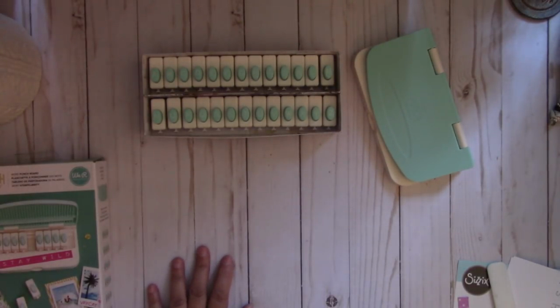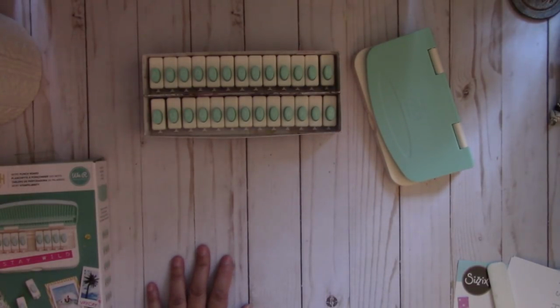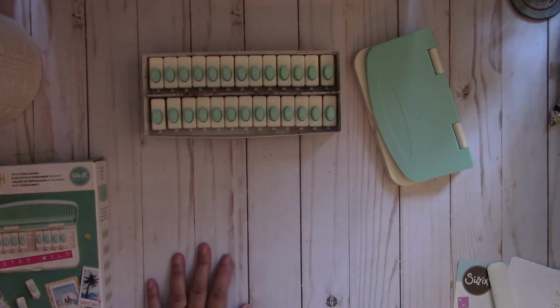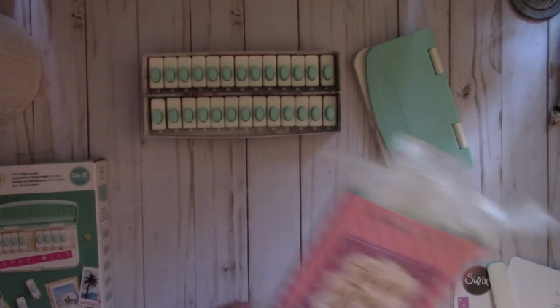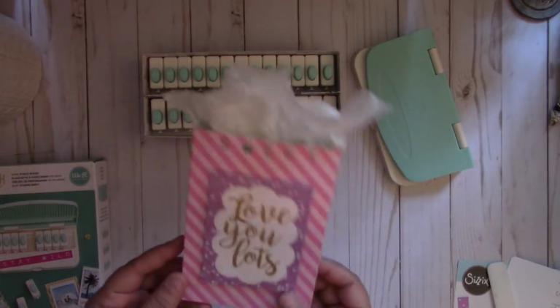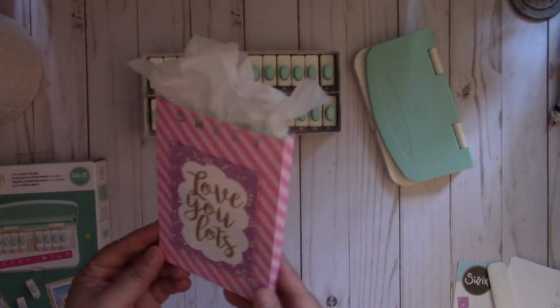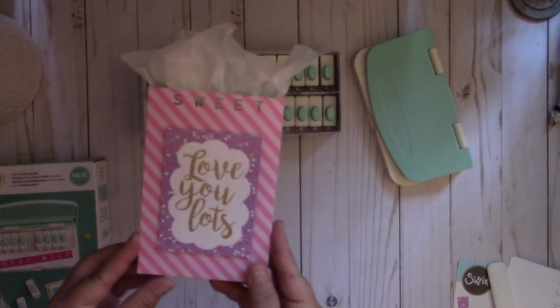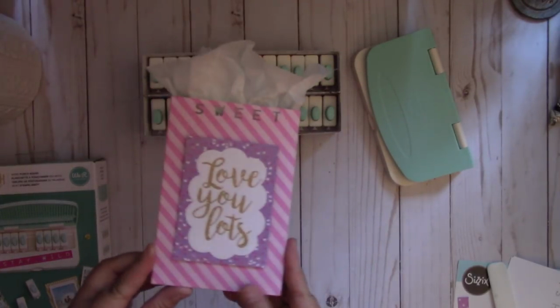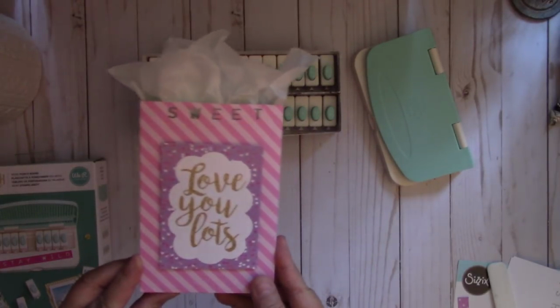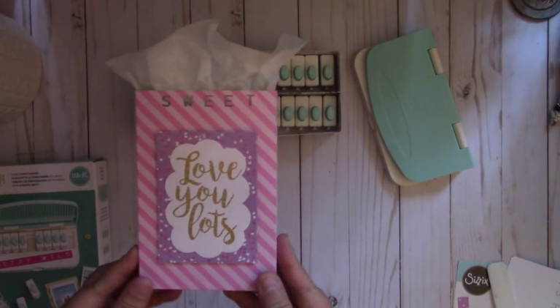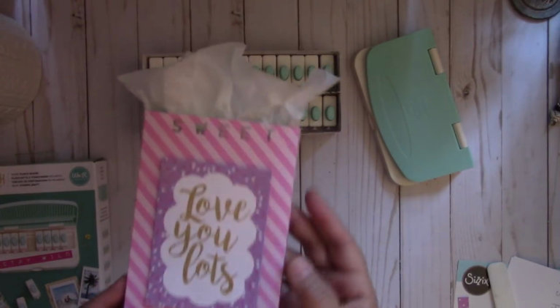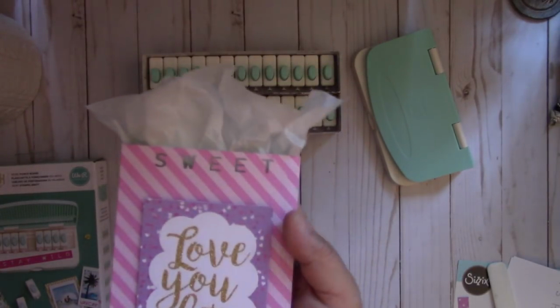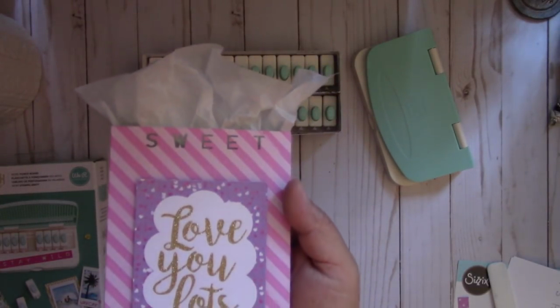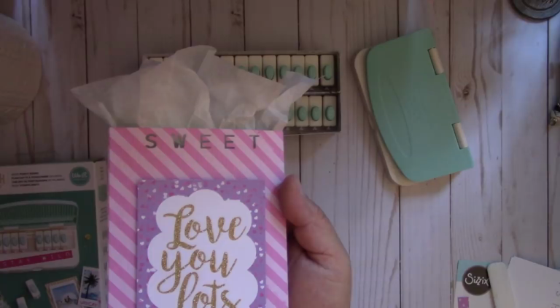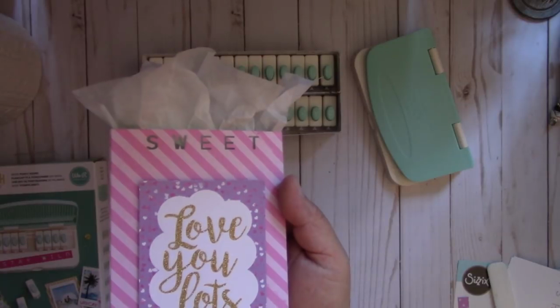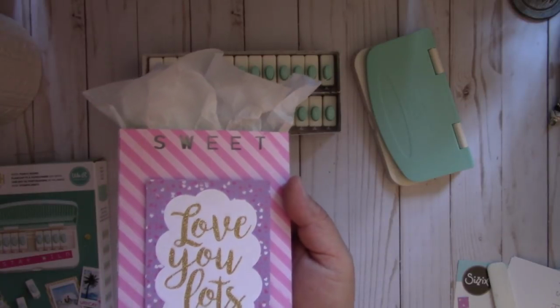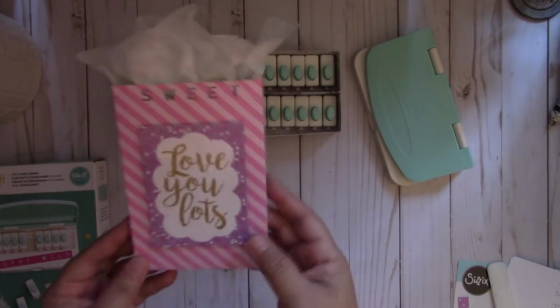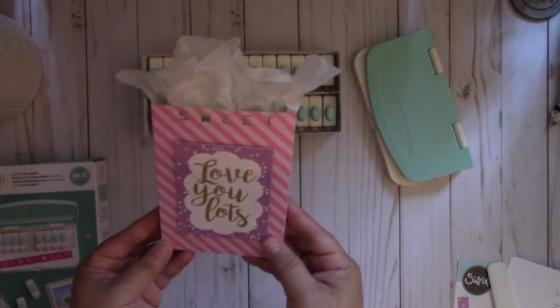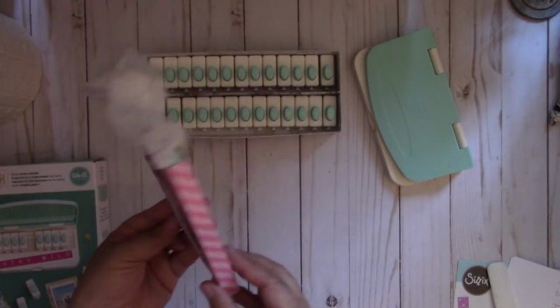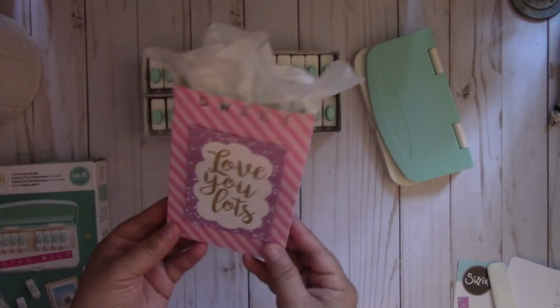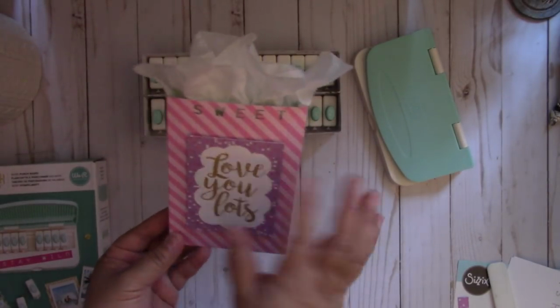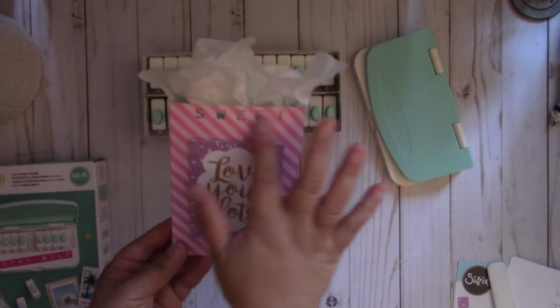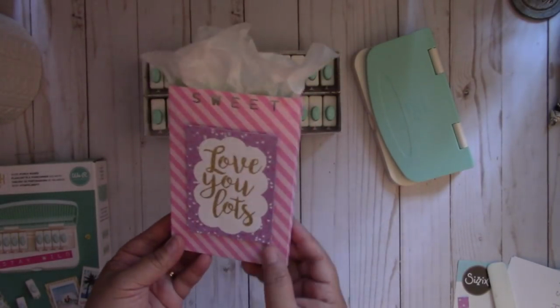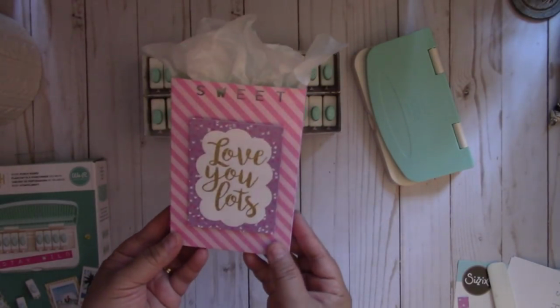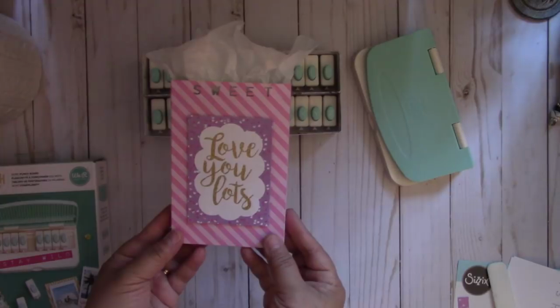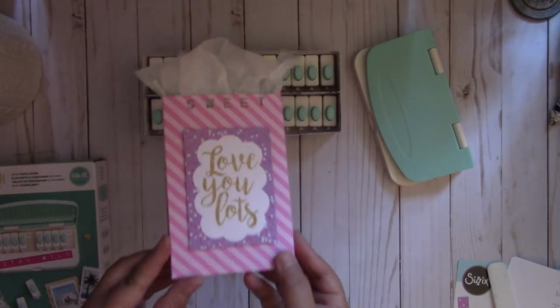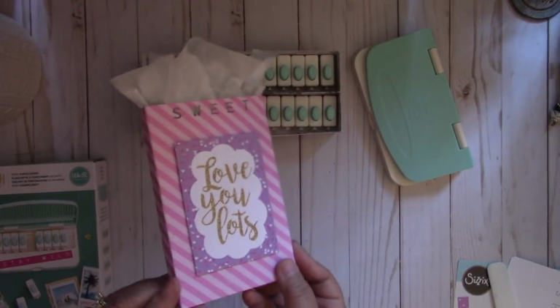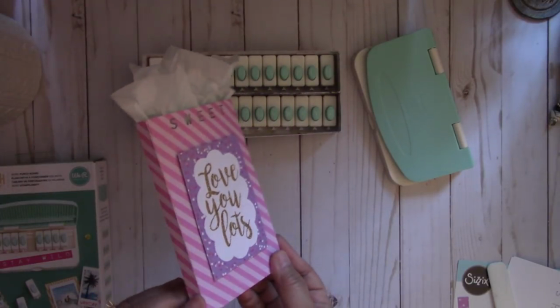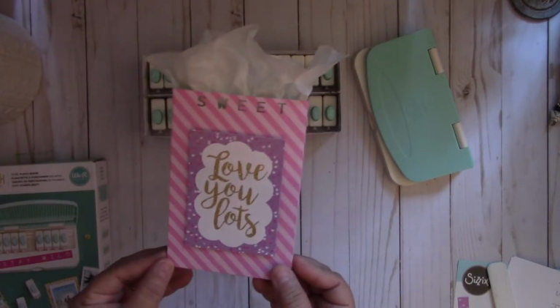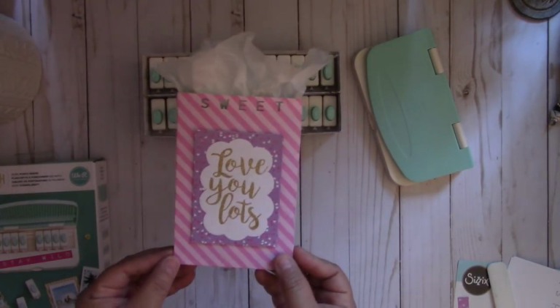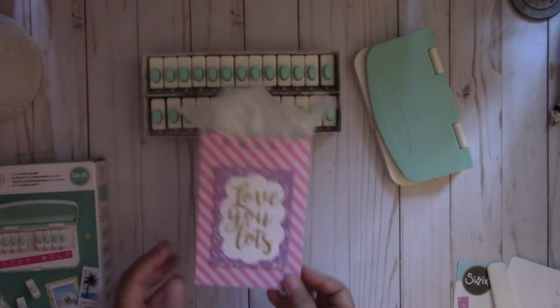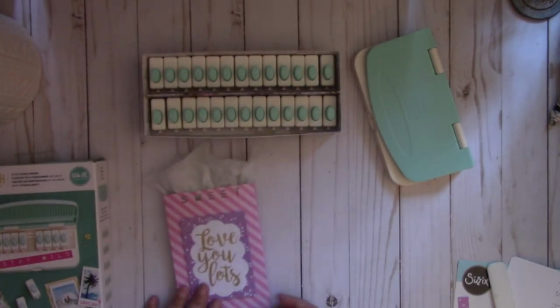Here I just took one of my dies — one of my favor box dies — and punched out the word 'sweet.' So if you want to personalize a favor box, you can do that as well.